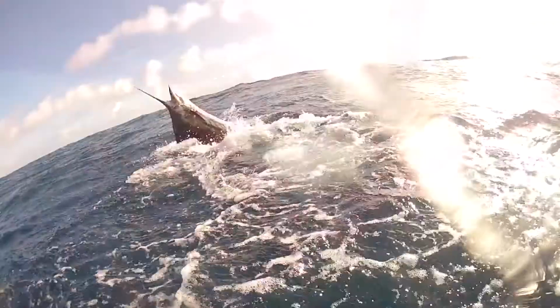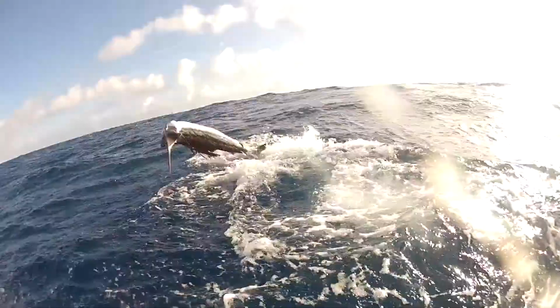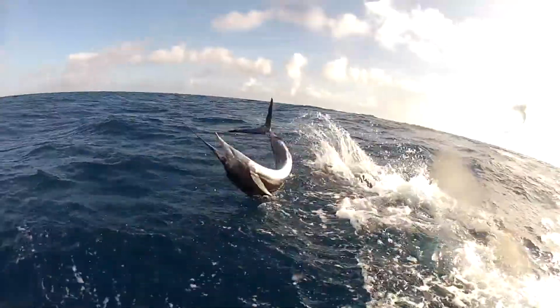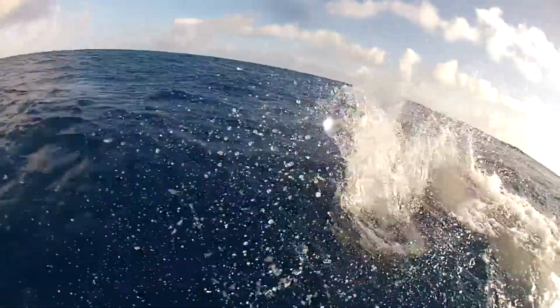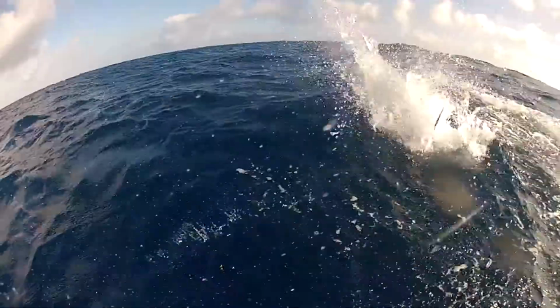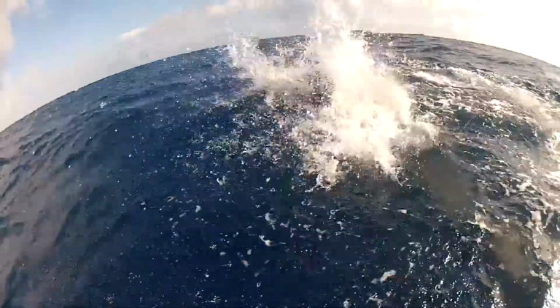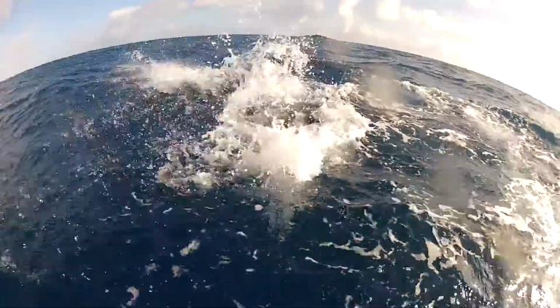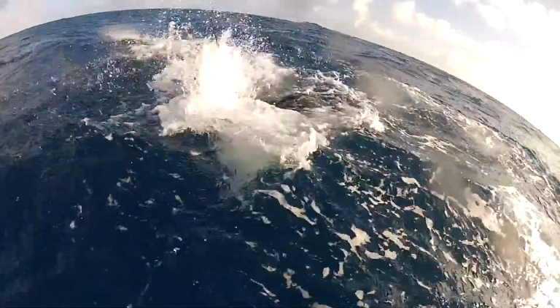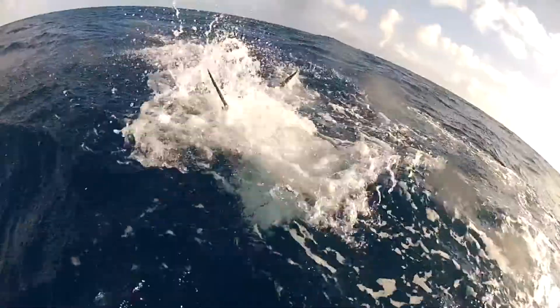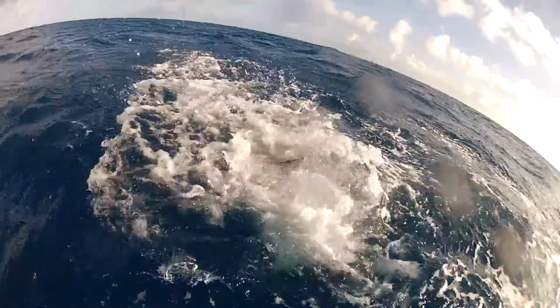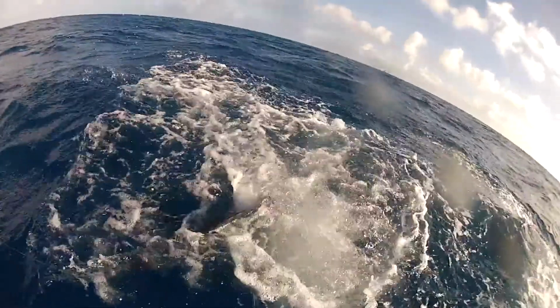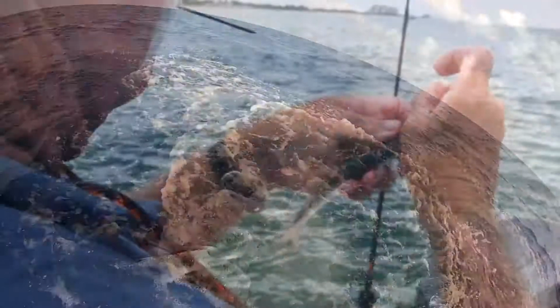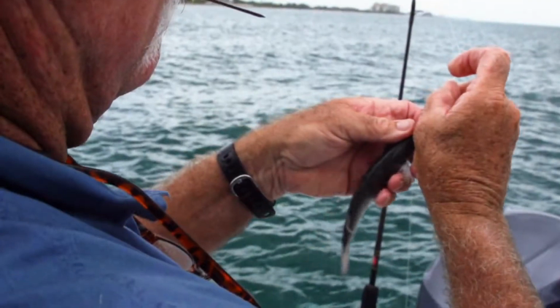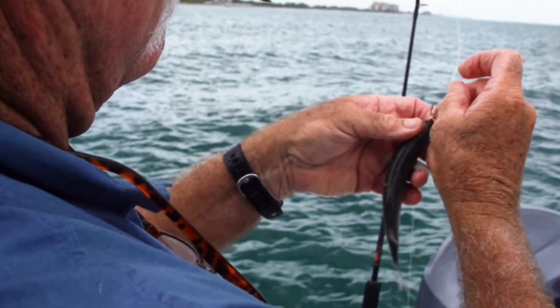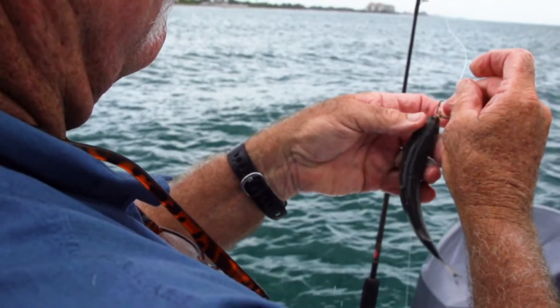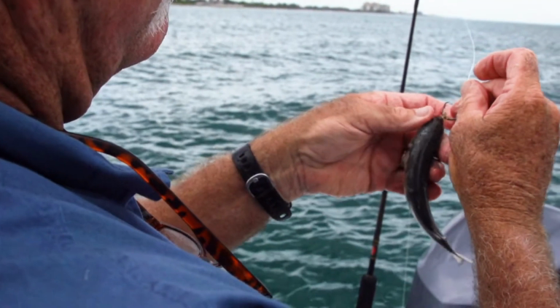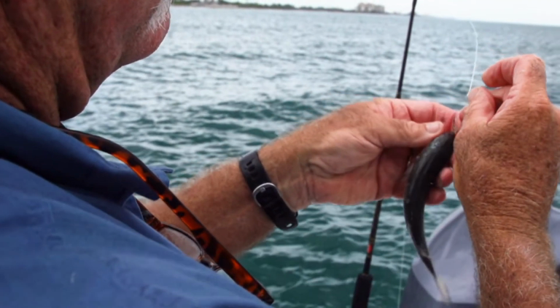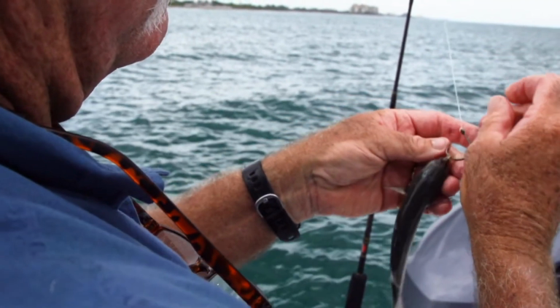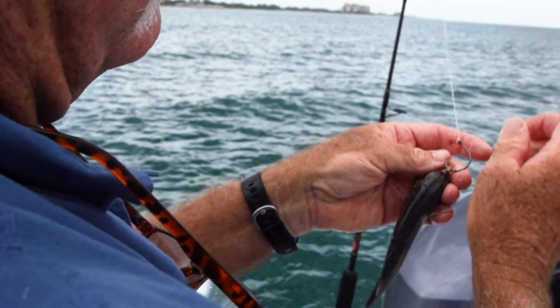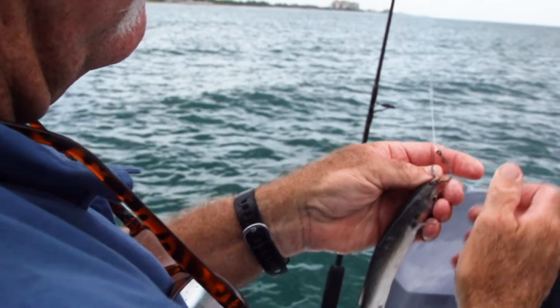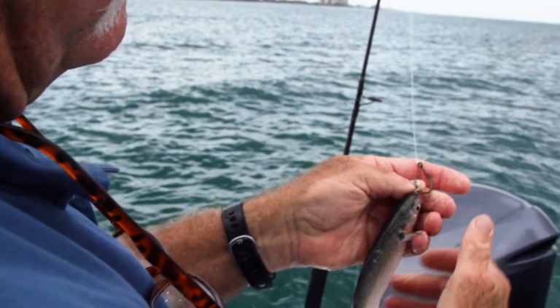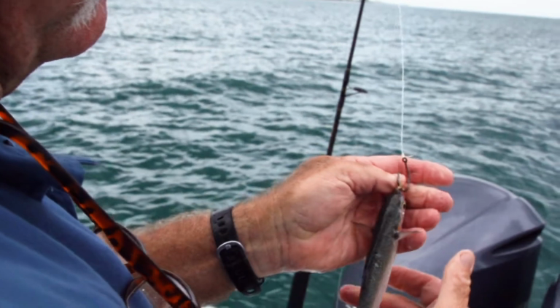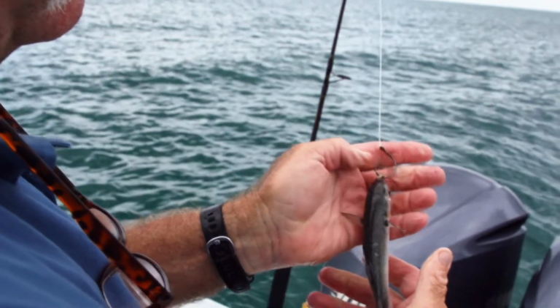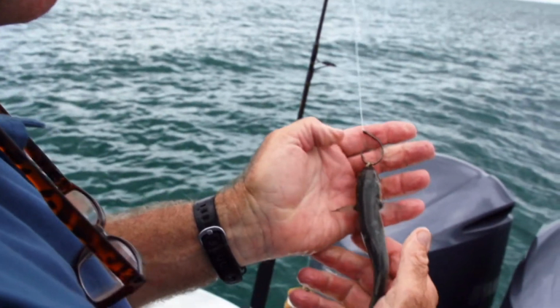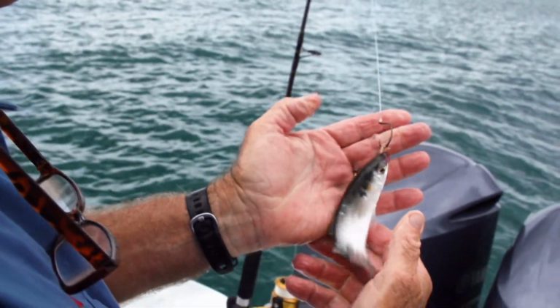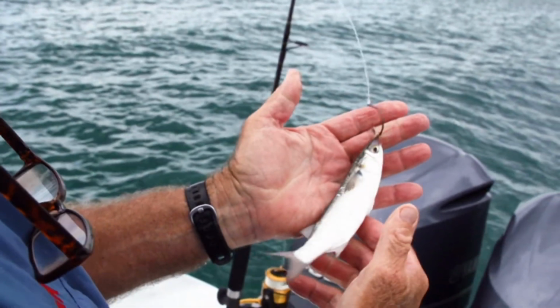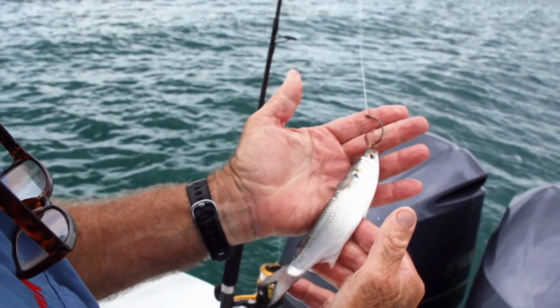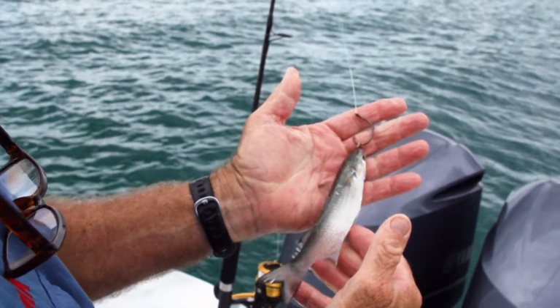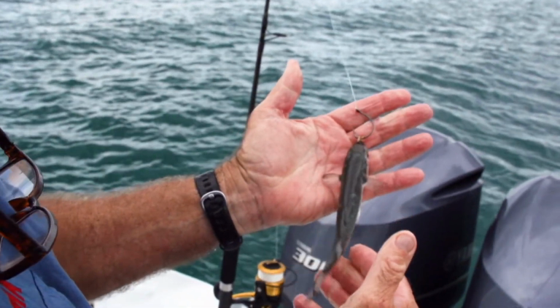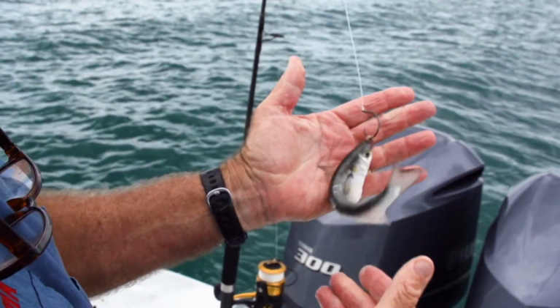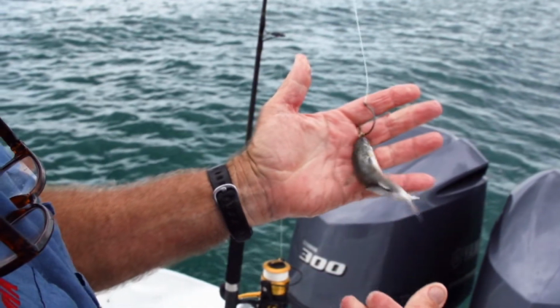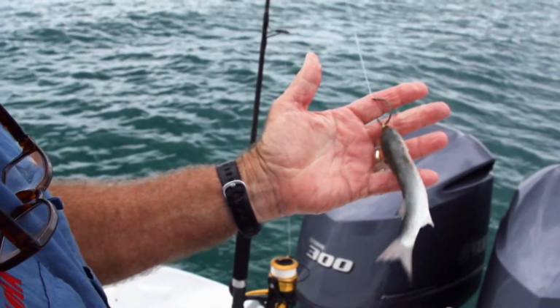For sailfish, it's a 5-0 or a 6-0 medium wire hook and it's going to get flossed to the bait. The beauty of flossing a bait is you don't have to pull the hook out of the bait to get it into your target species. And with circle hooks, we simply reel until the fish is tight.